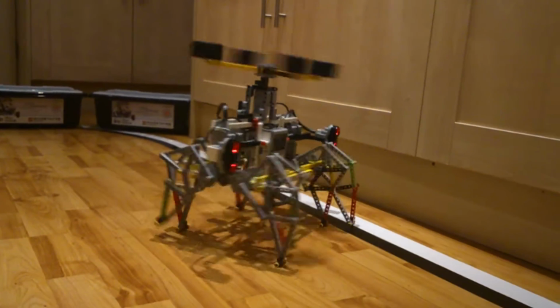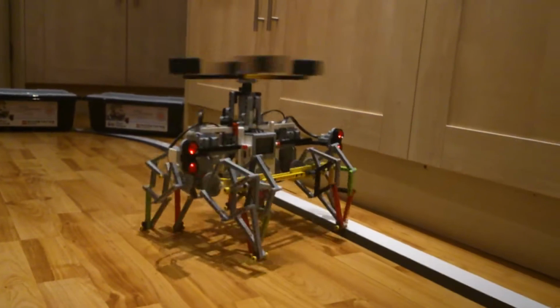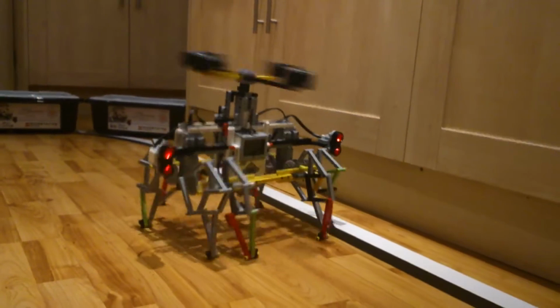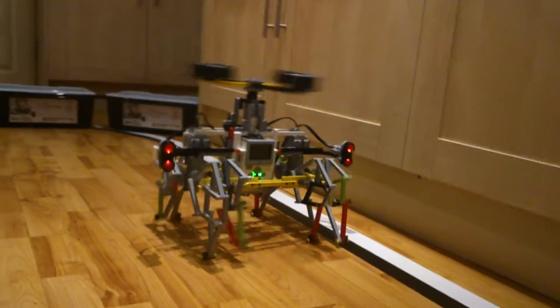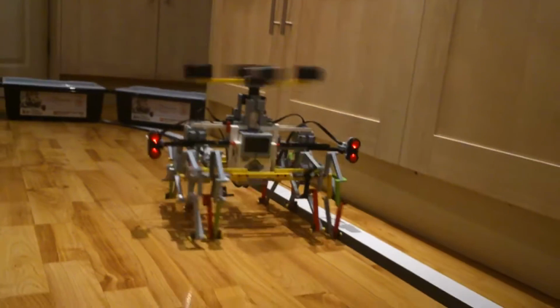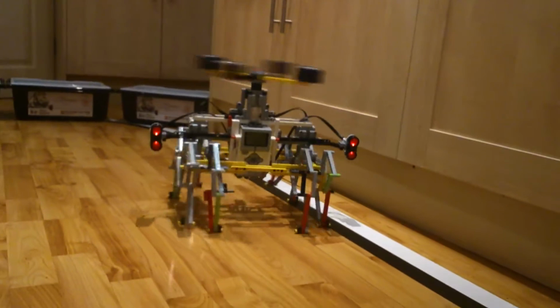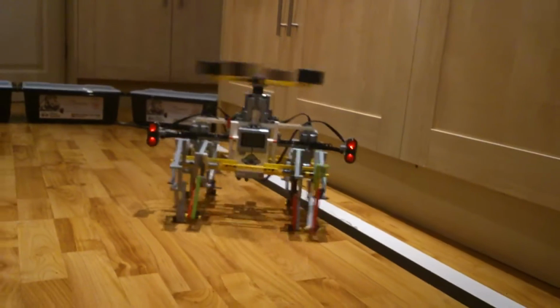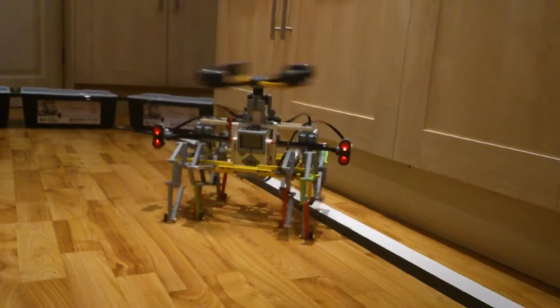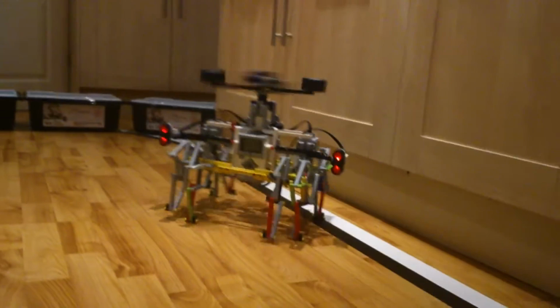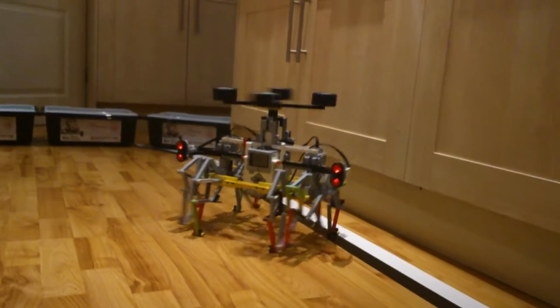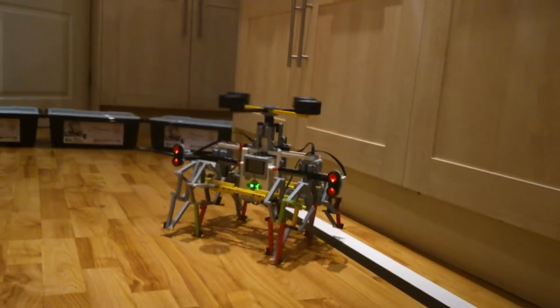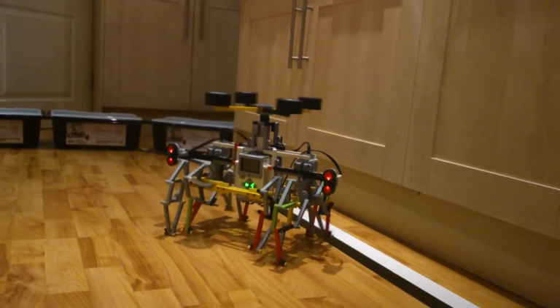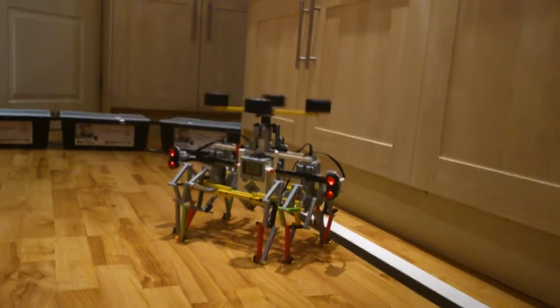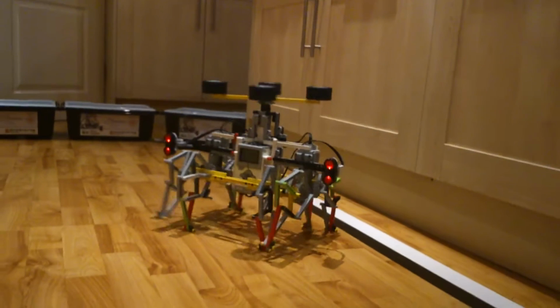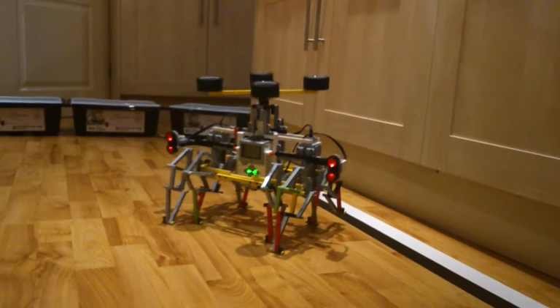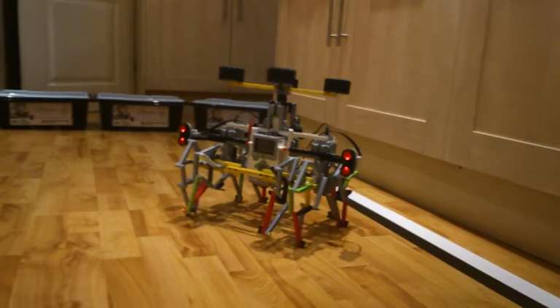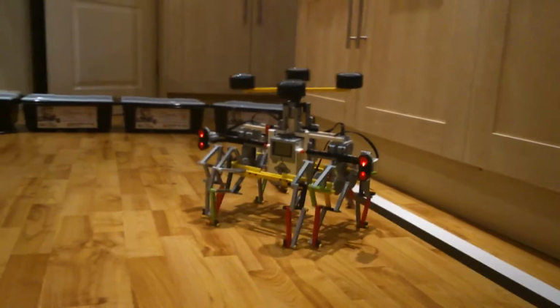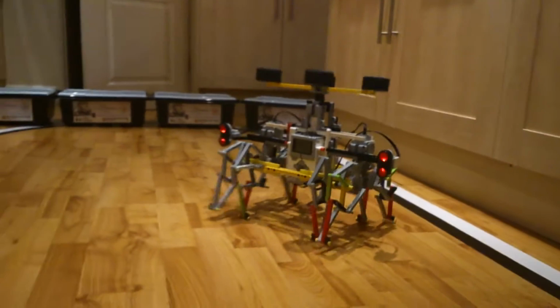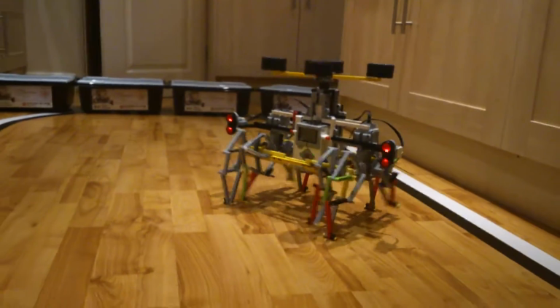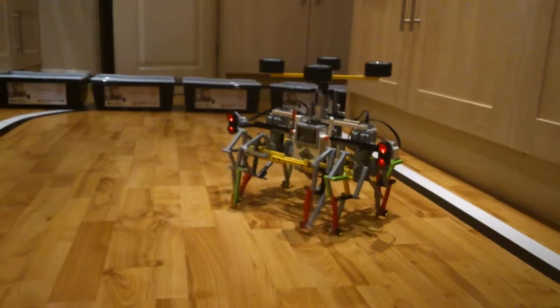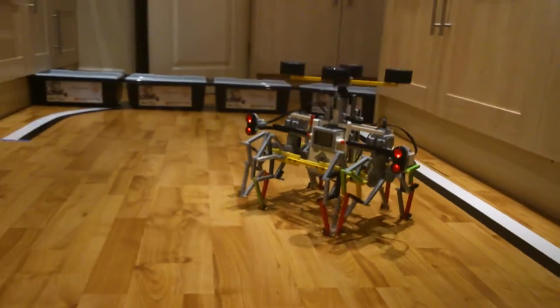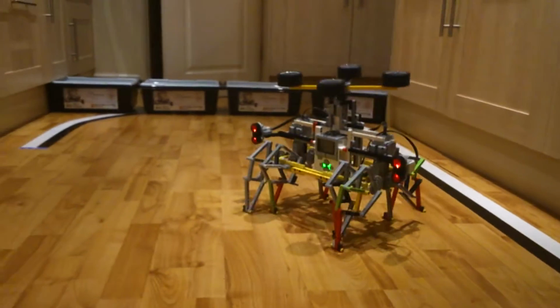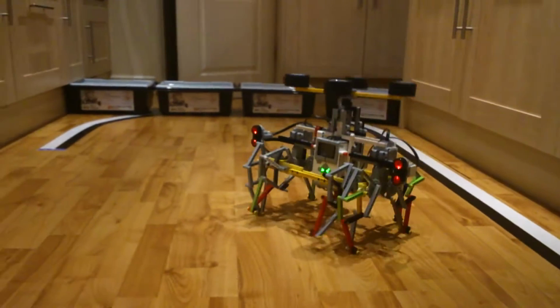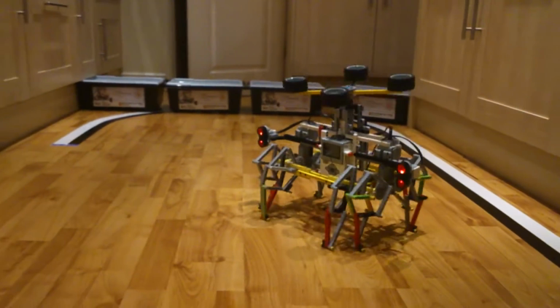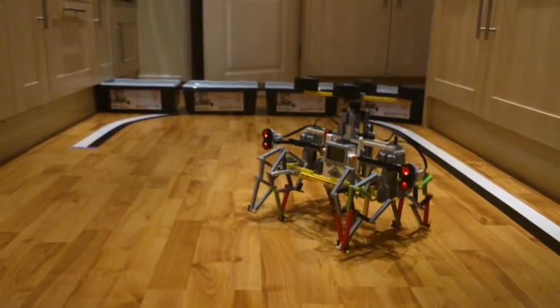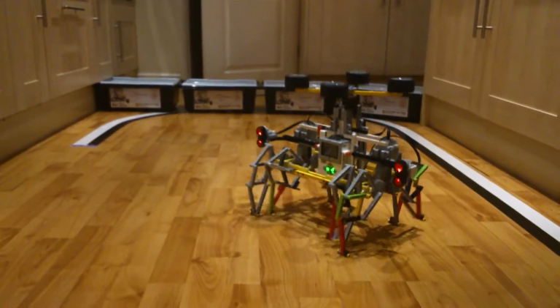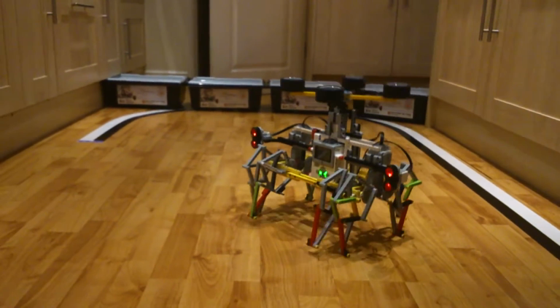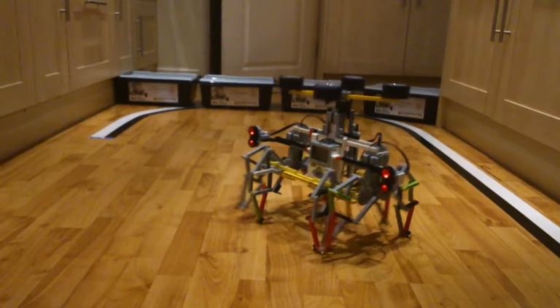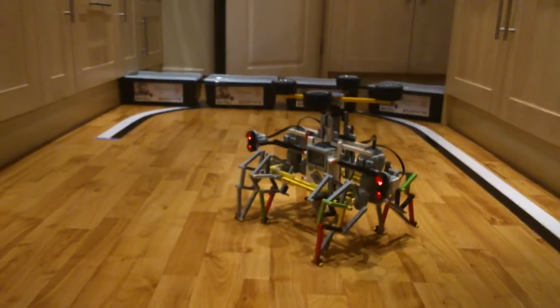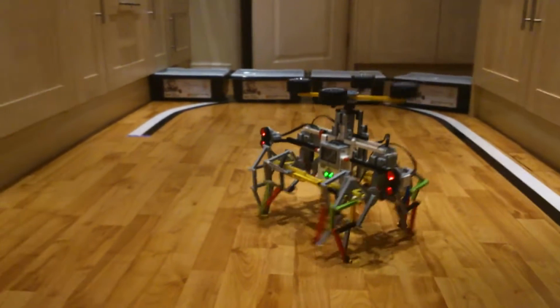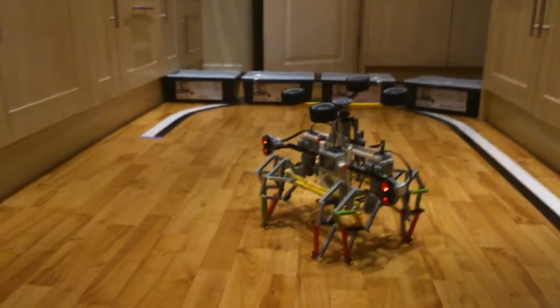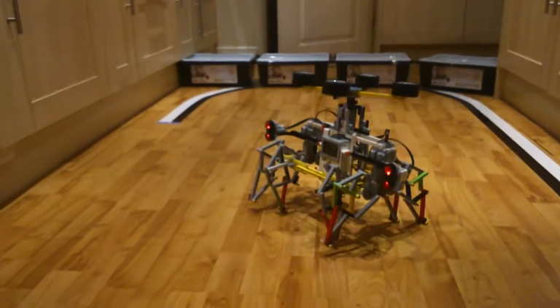As you can see when it turns, it spins a flywheel so that it actually assists in its turning and also makes it more stable.